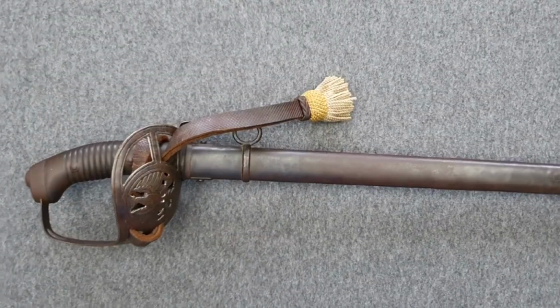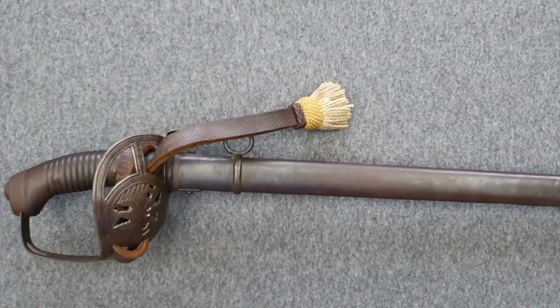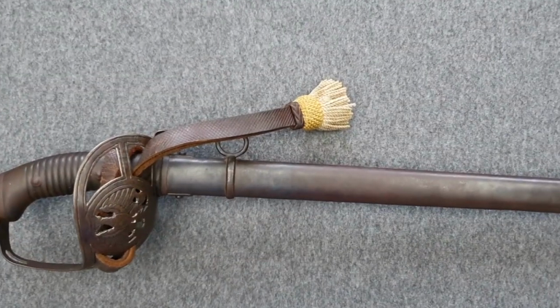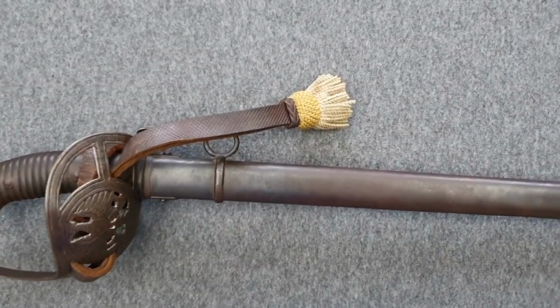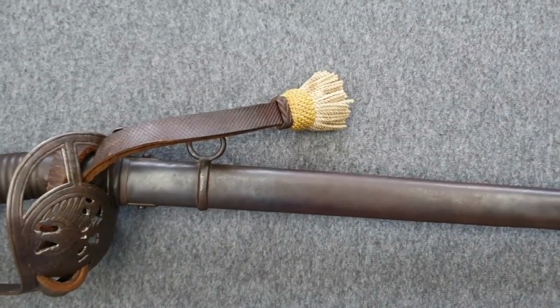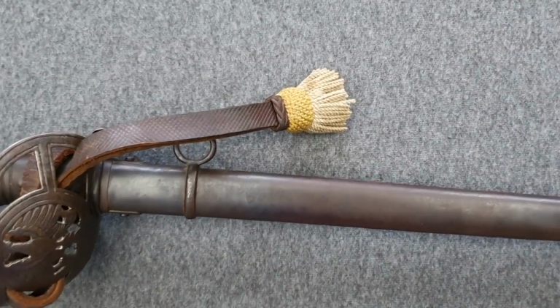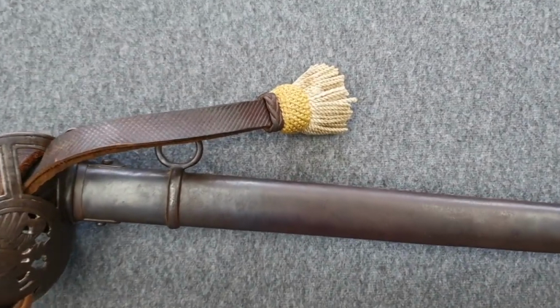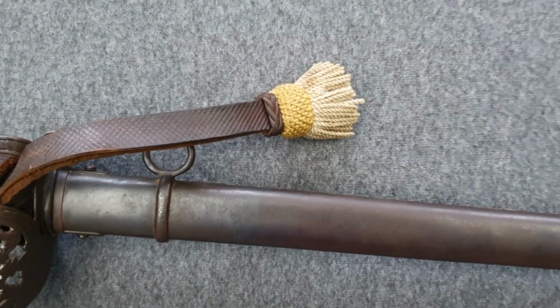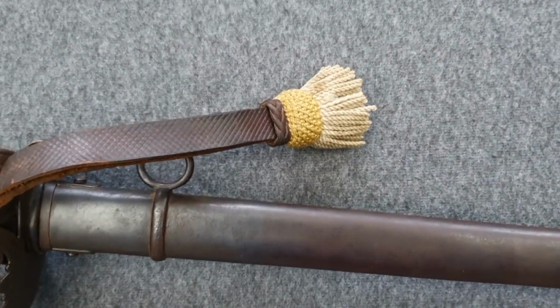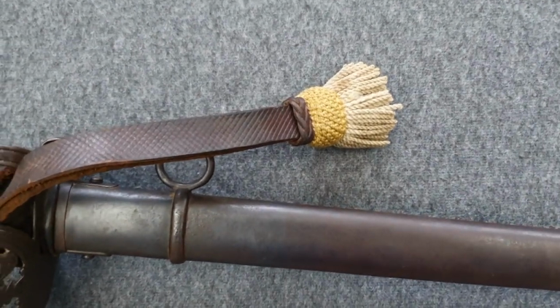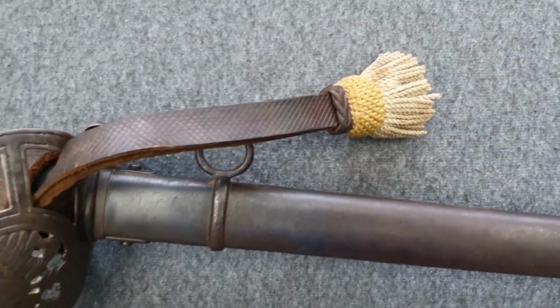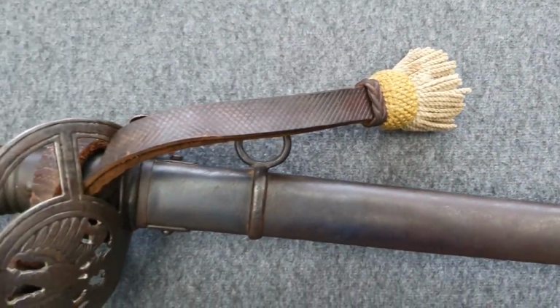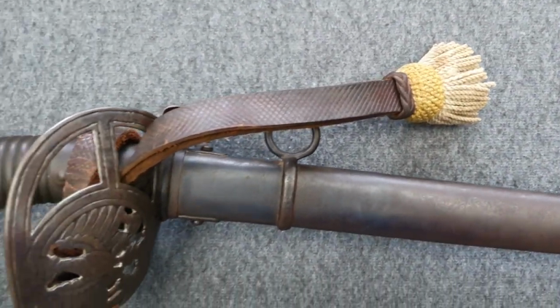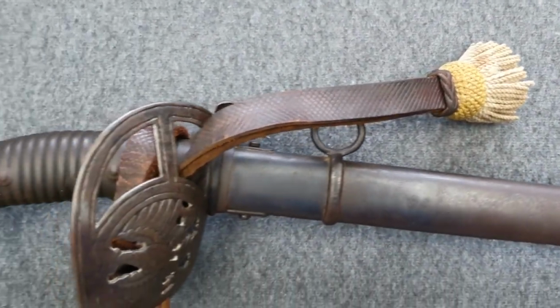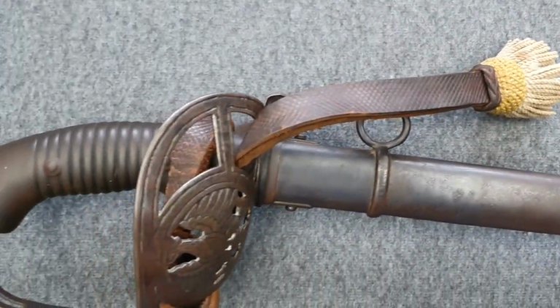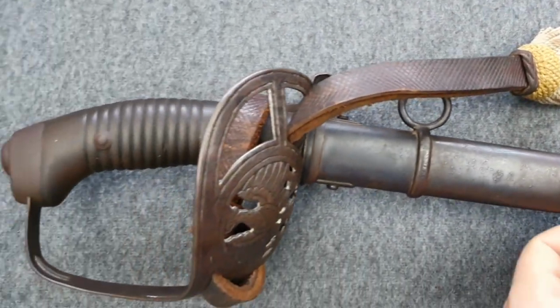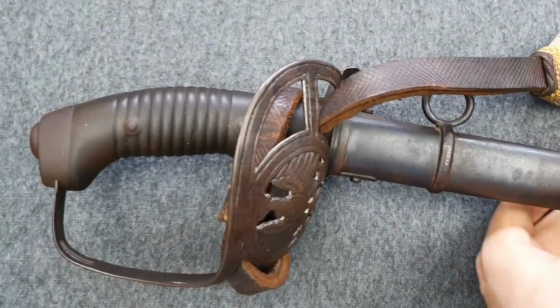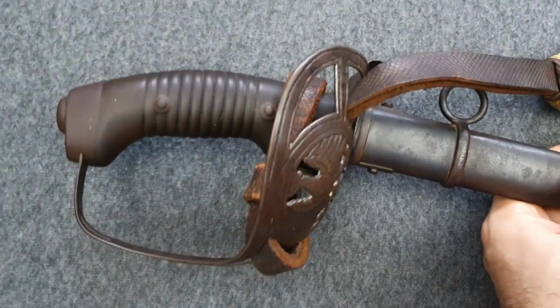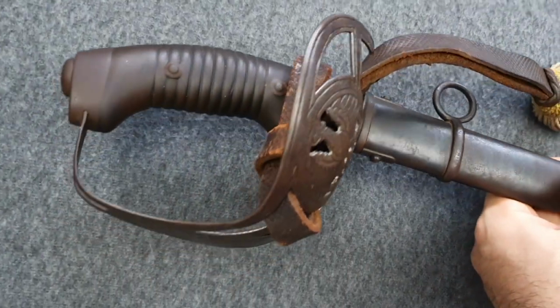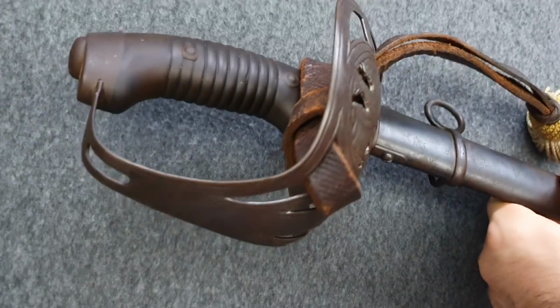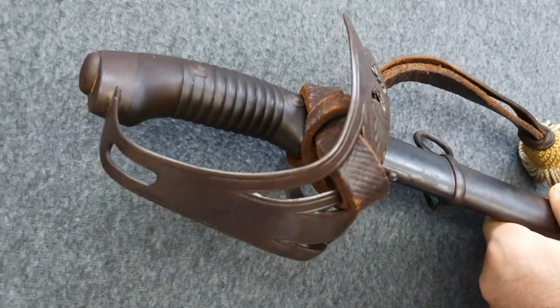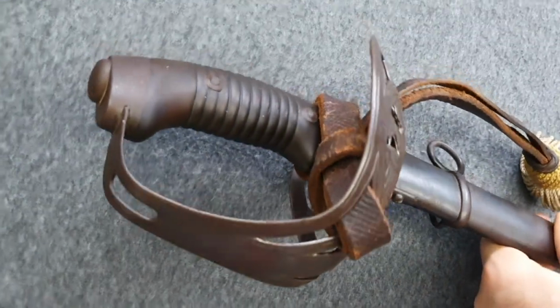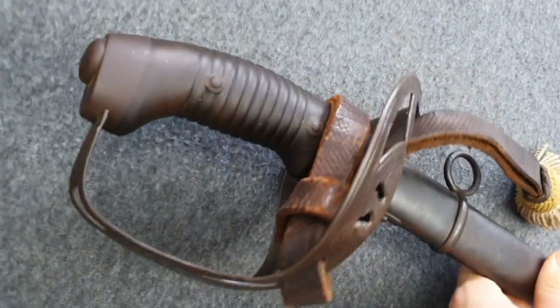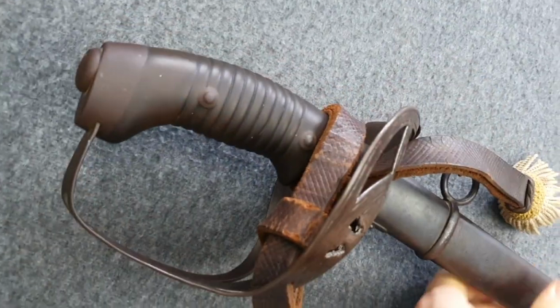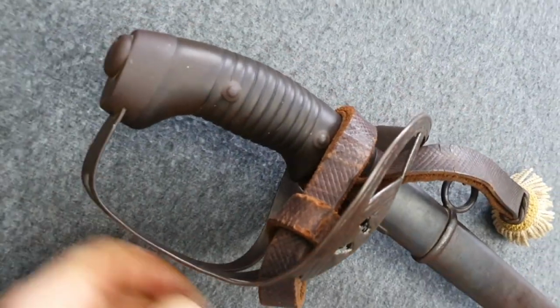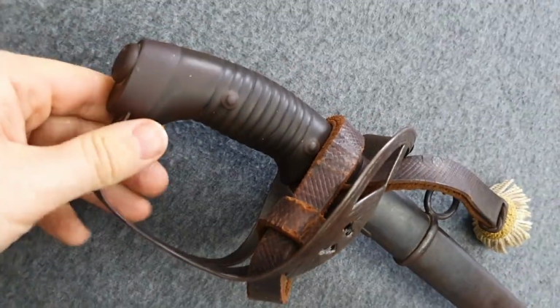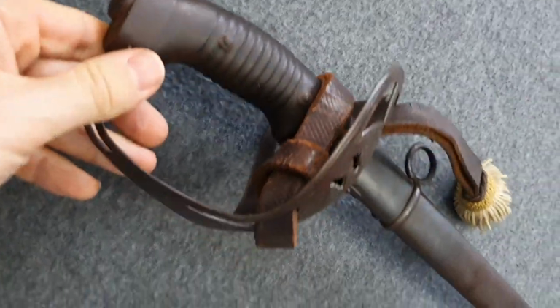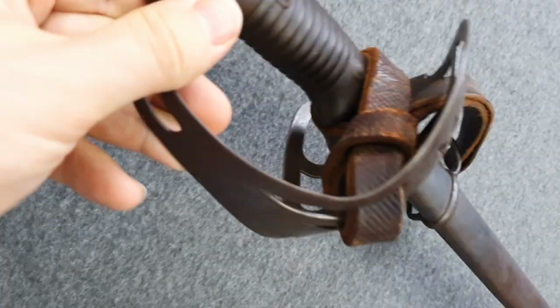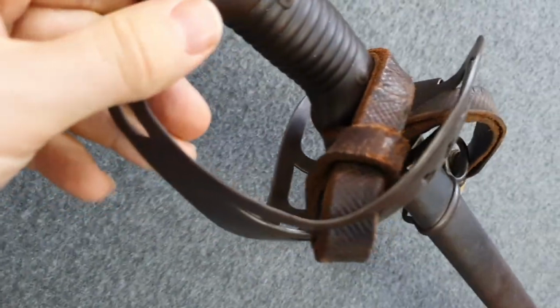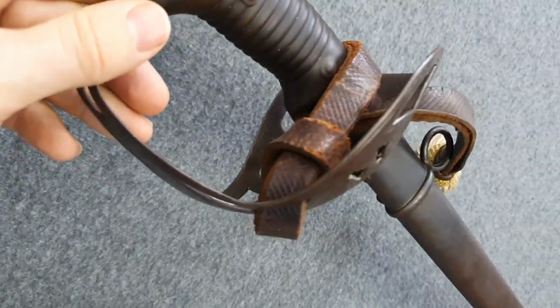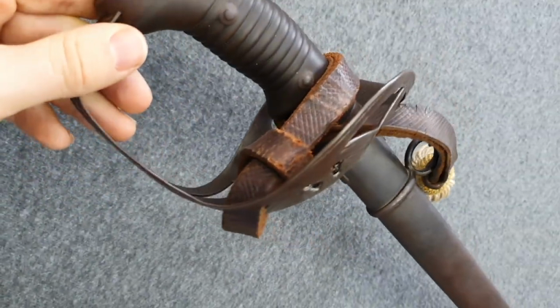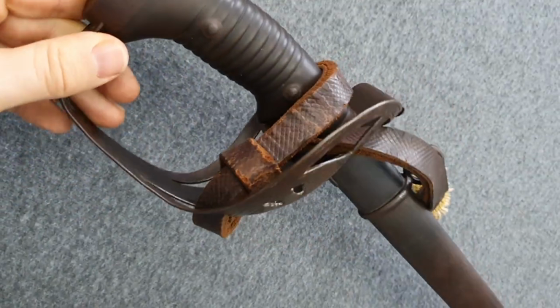Sword knots, or Faustriemen in German, are small bands which were originally used to connect the sabre to the hand of the soldier. This was done to secure the weapon — even if the soldier dropped his sabre, it would still hang from his hand and was not lost.